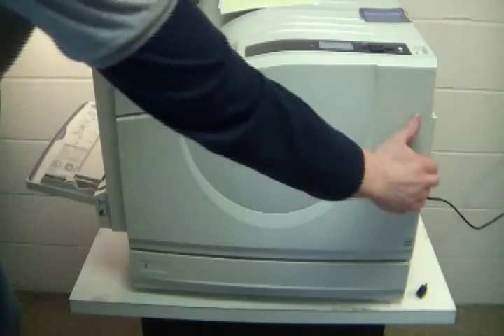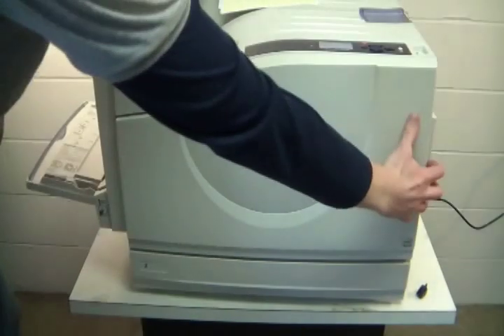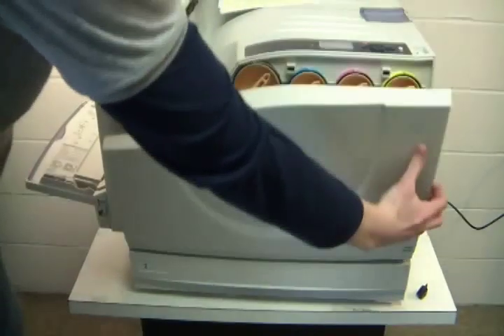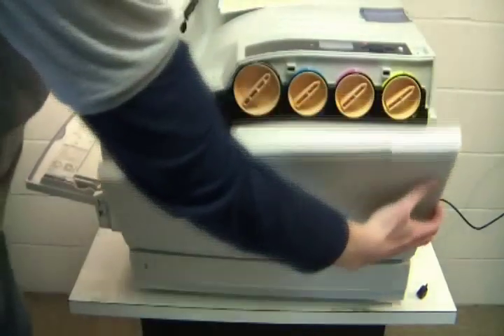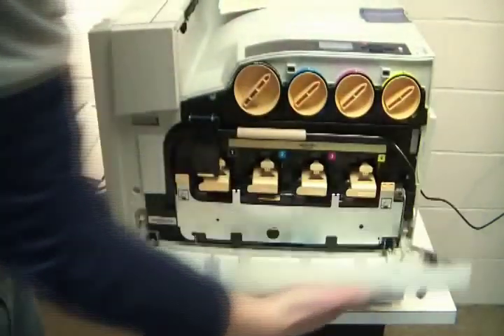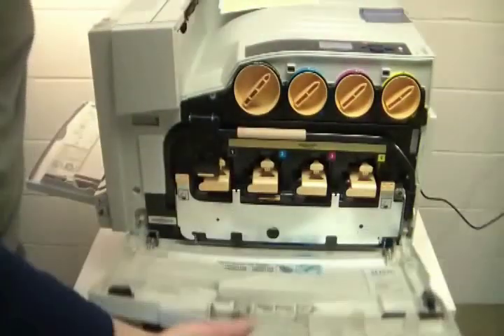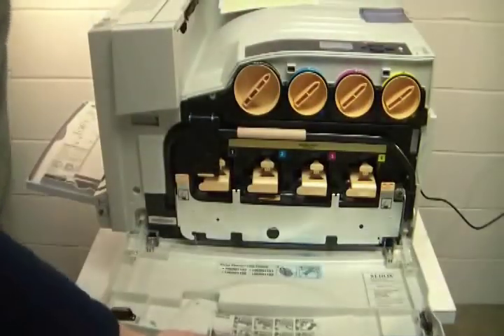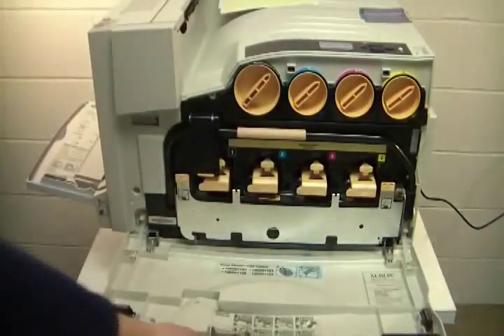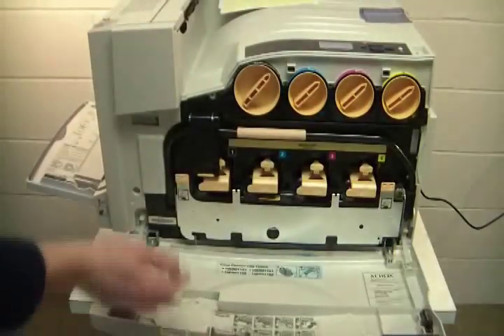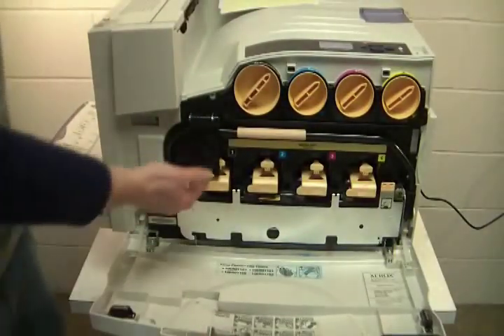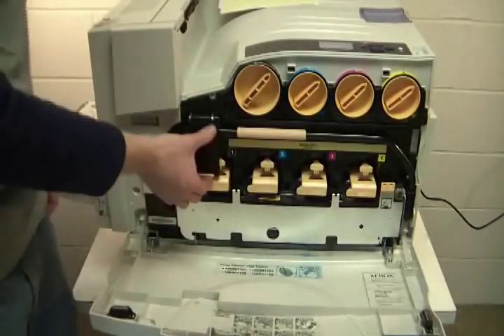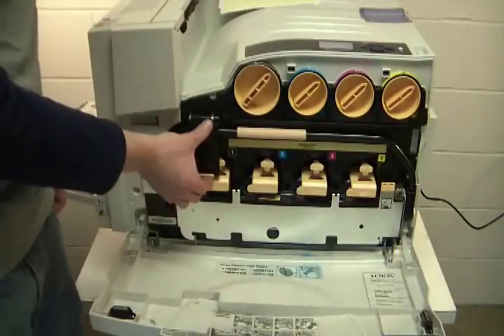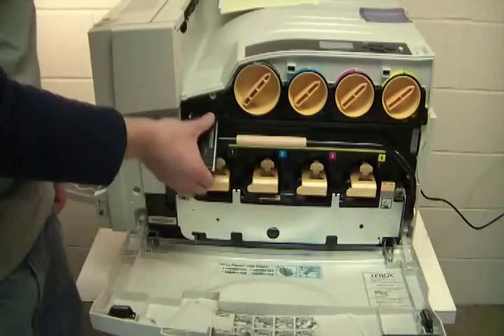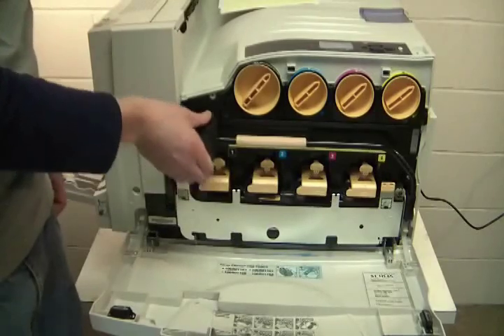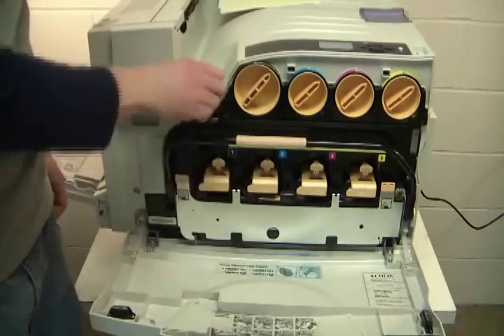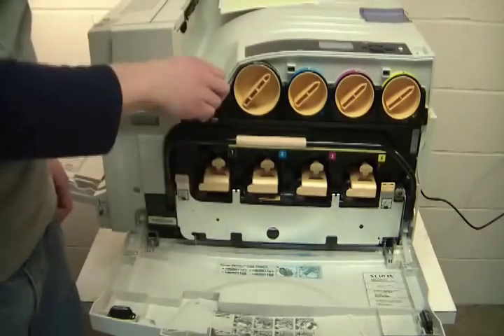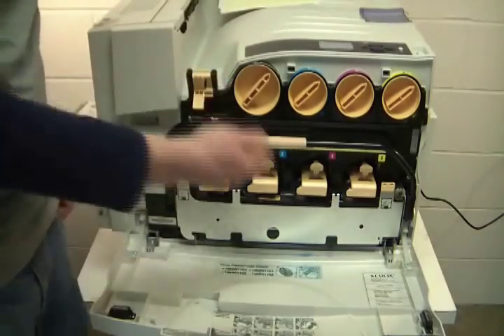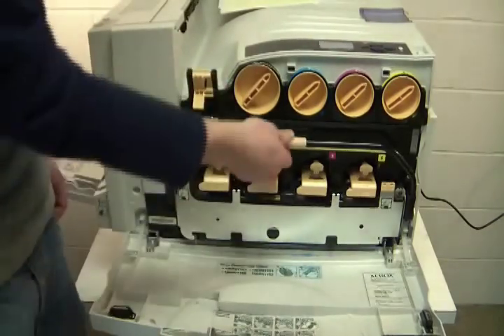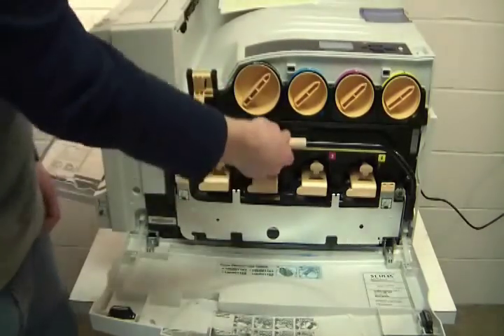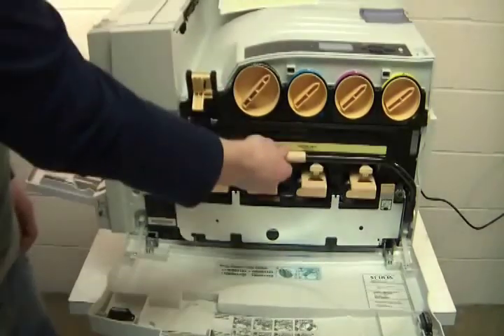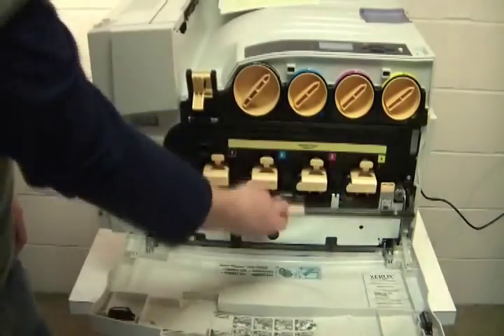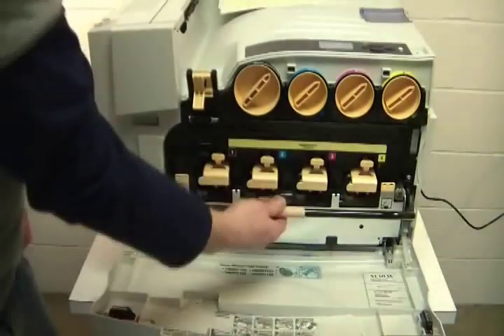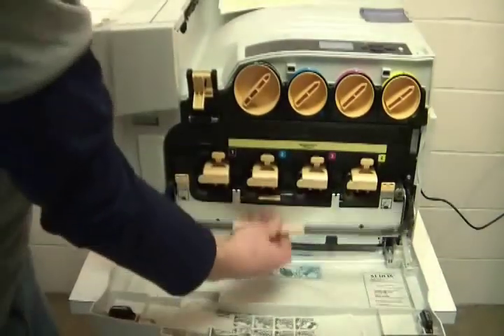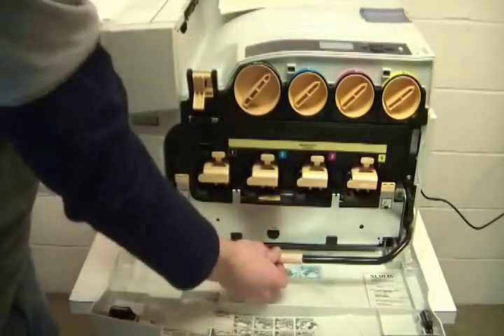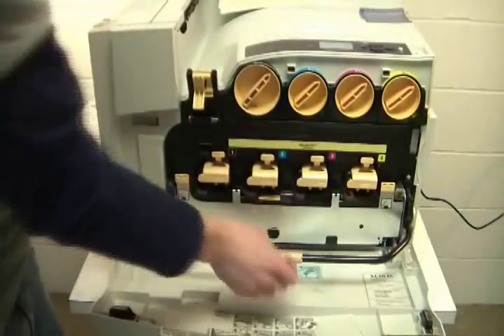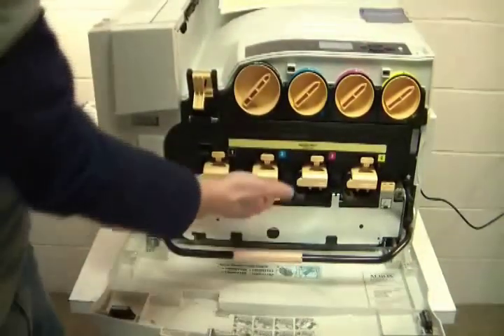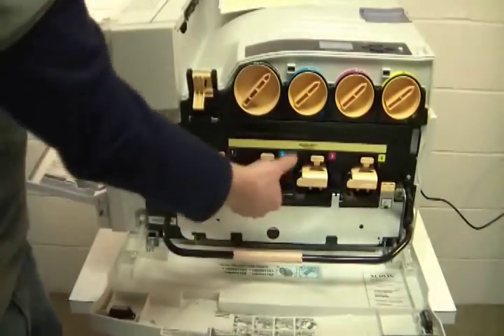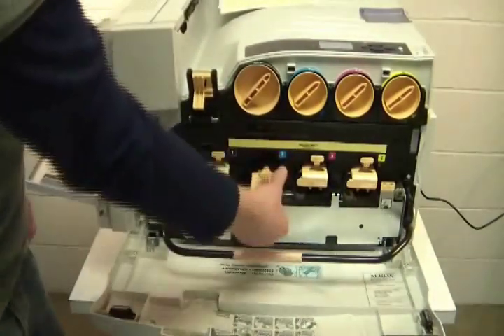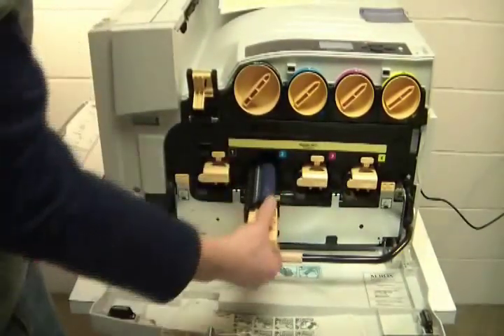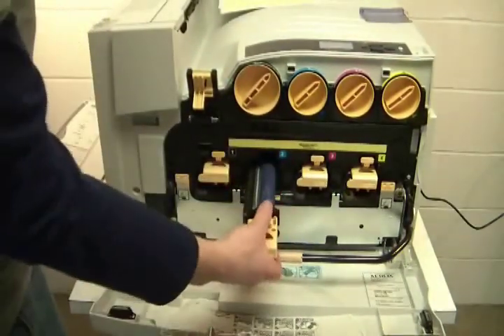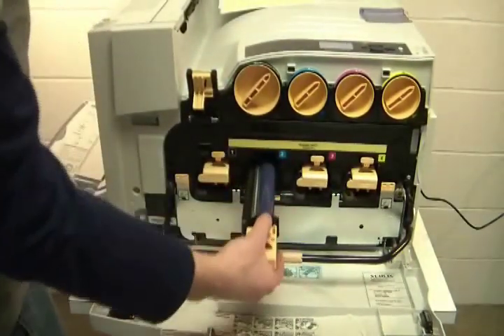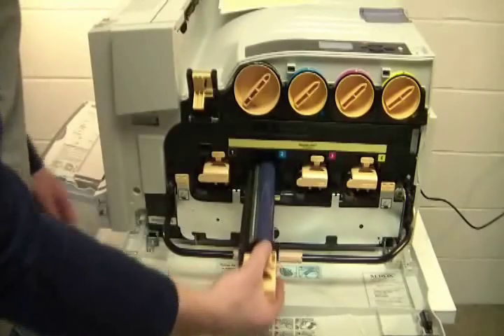Replacing these is simple. Open the front cover, lift the latch, lower the main handle, and pull out the image unit you suspect is bad.